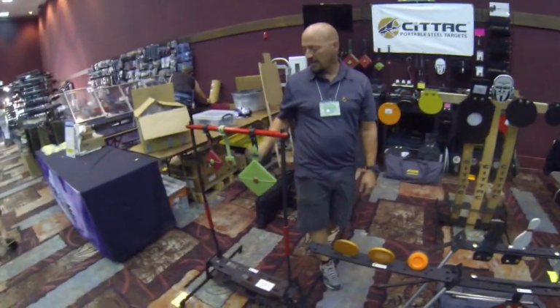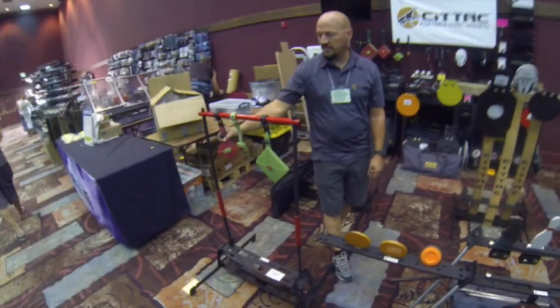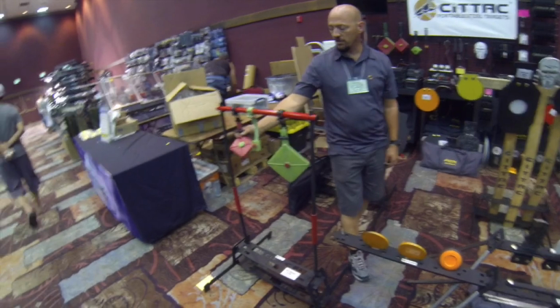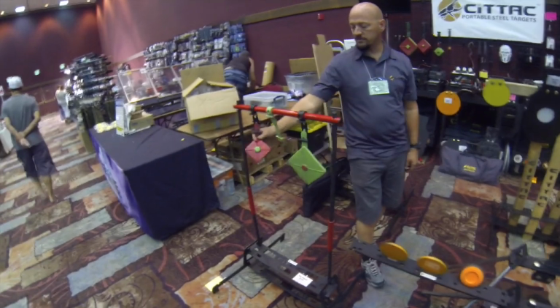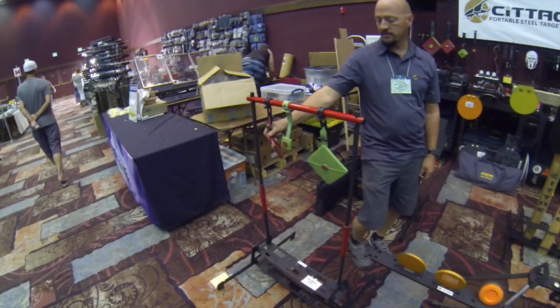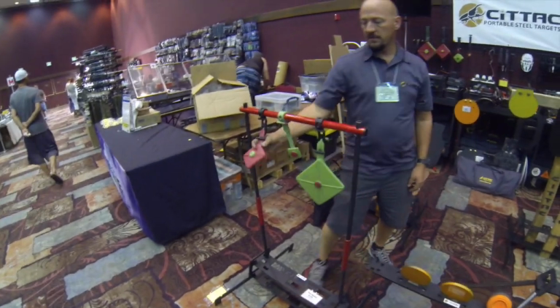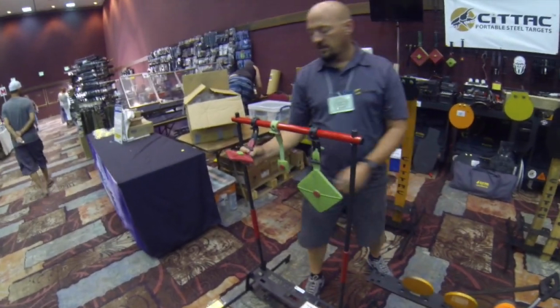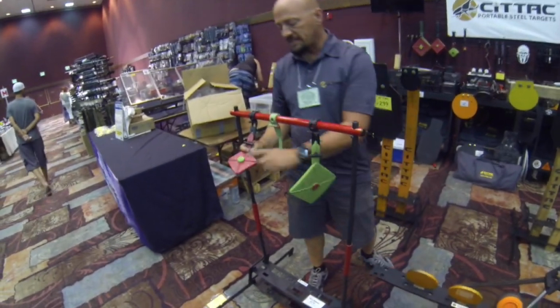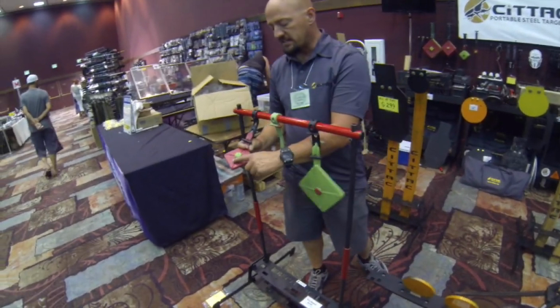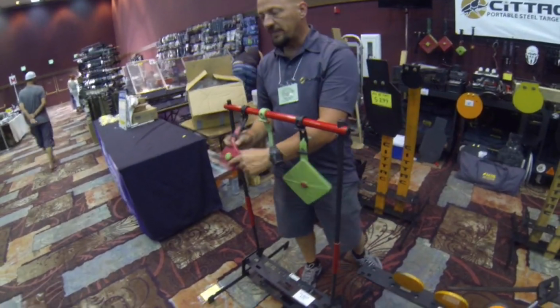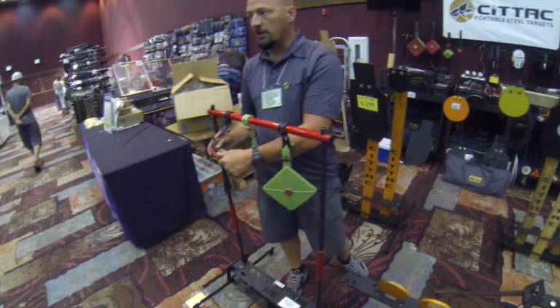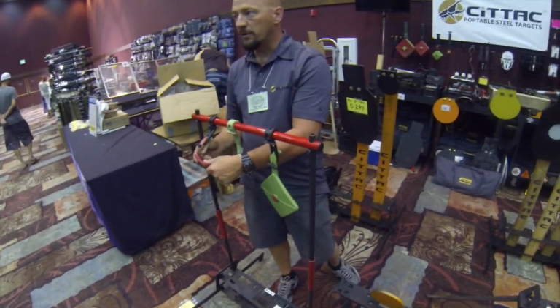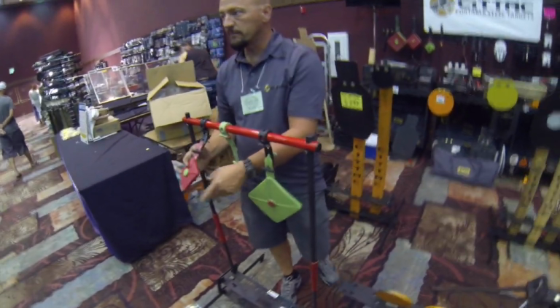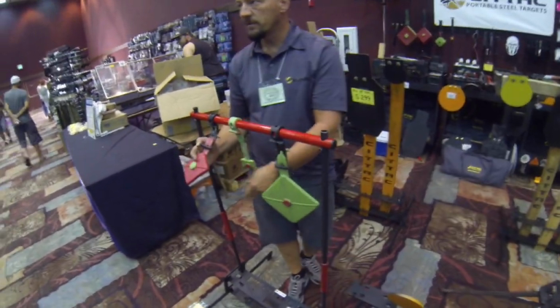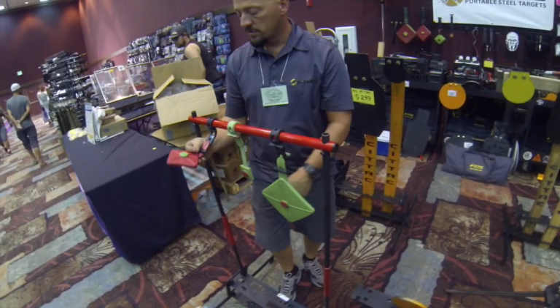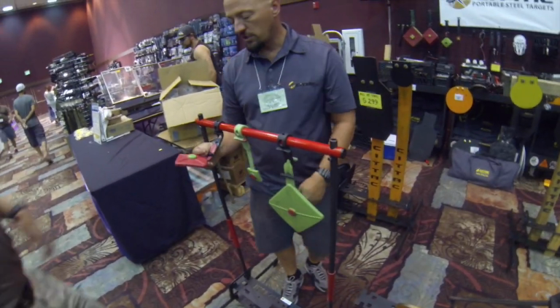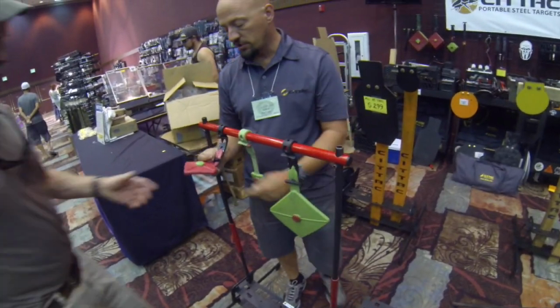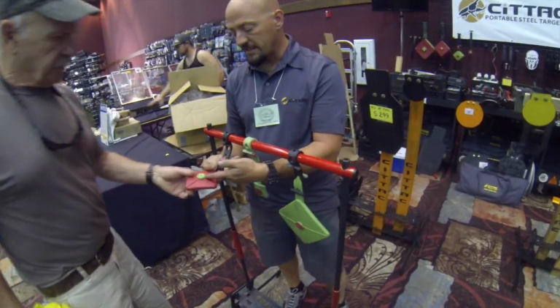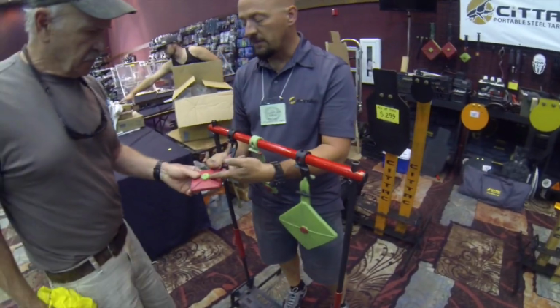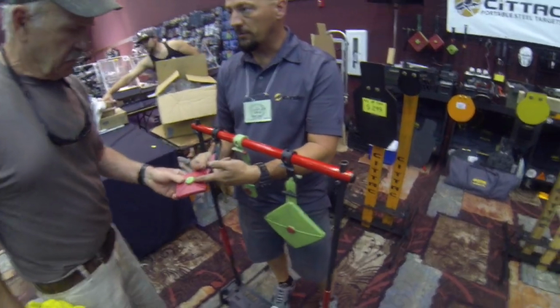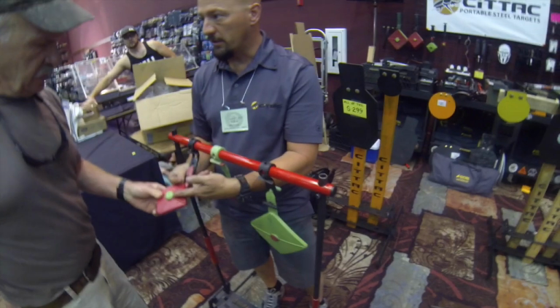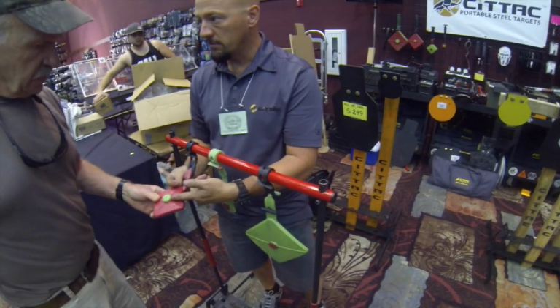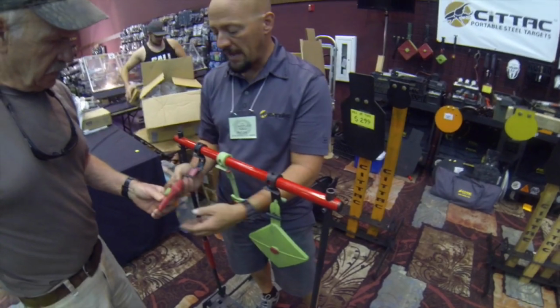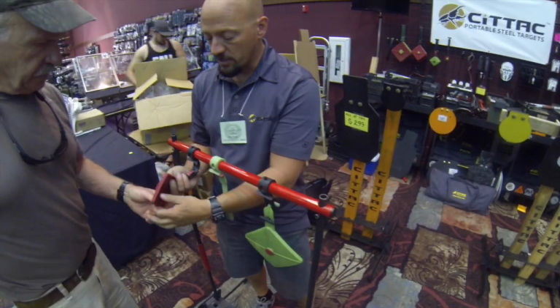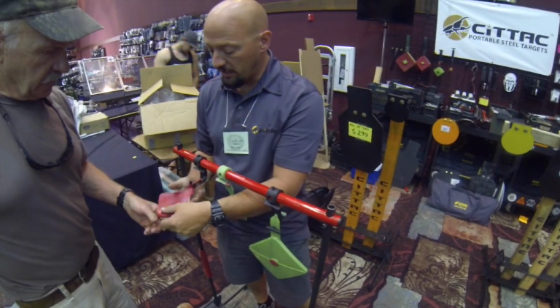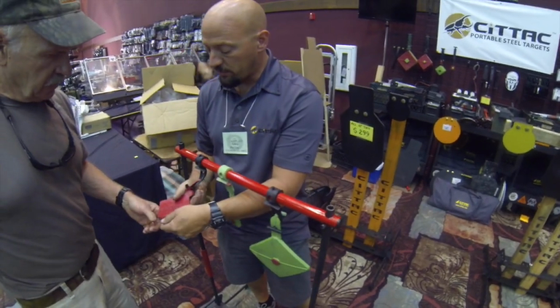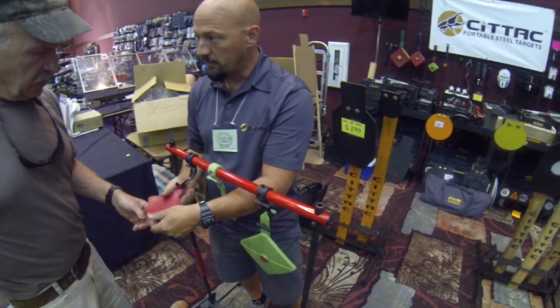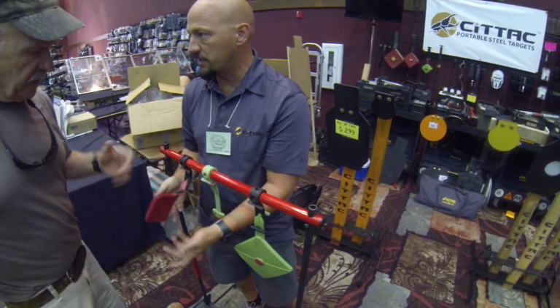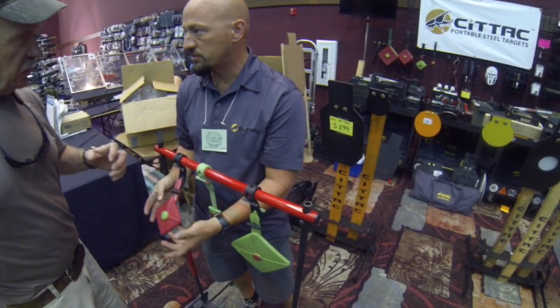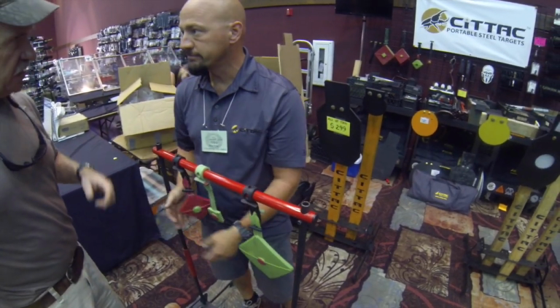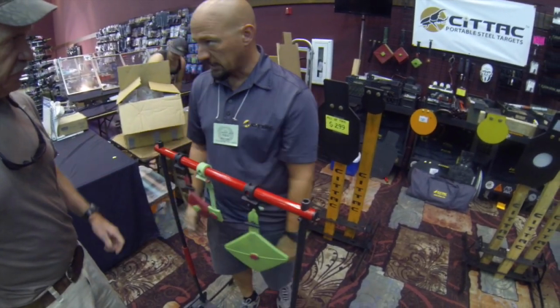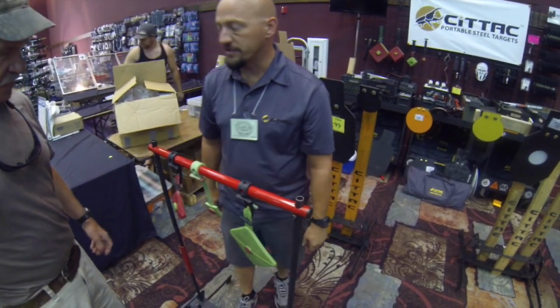Have you seen that? That's that self-healing rubber. So you shoot it — that's 9mm — it passes all the way through it, but it doesn't blow apart. And then it closes up. Closes up.